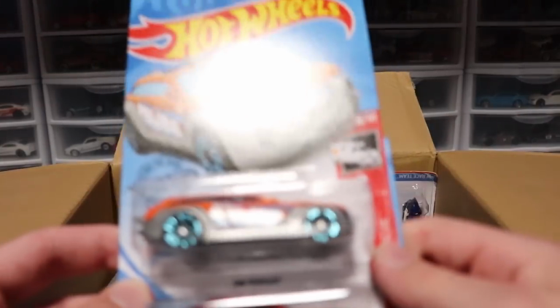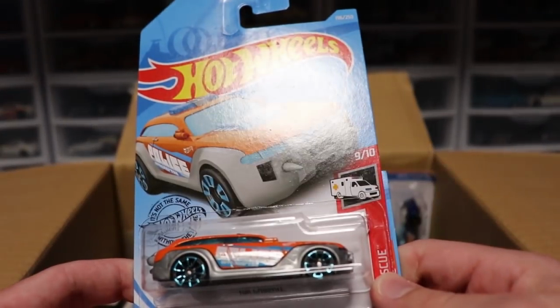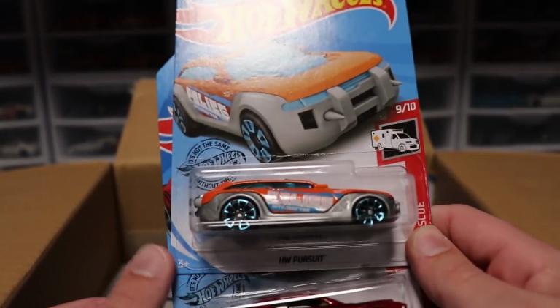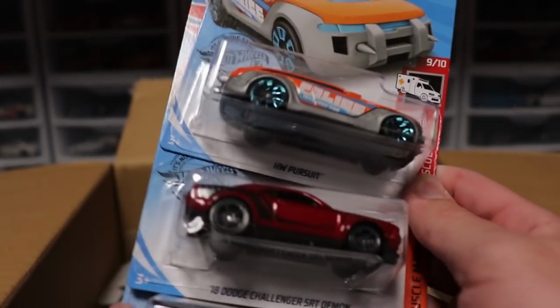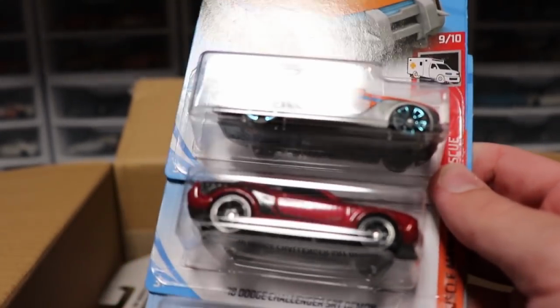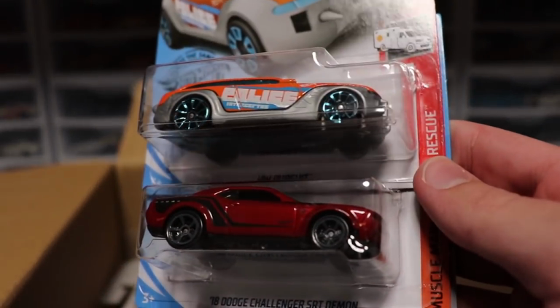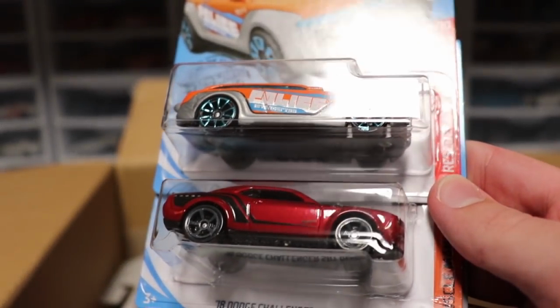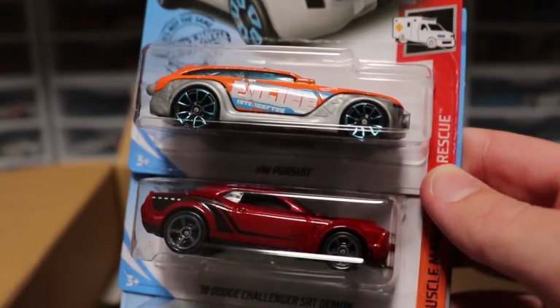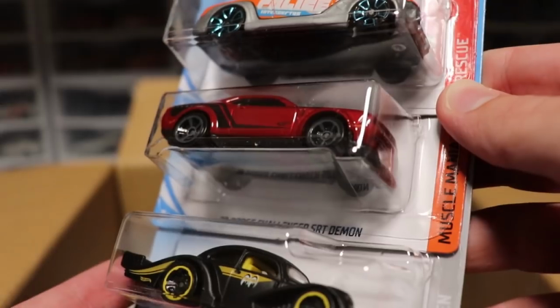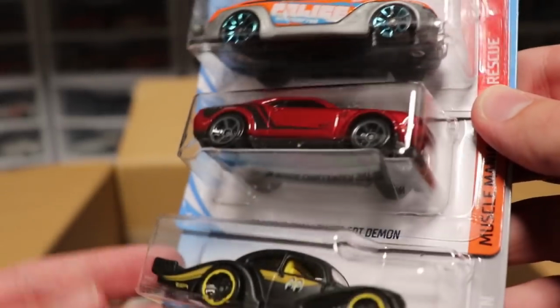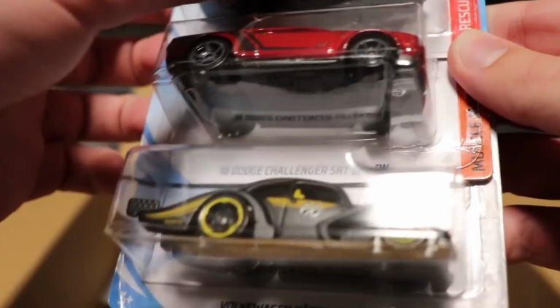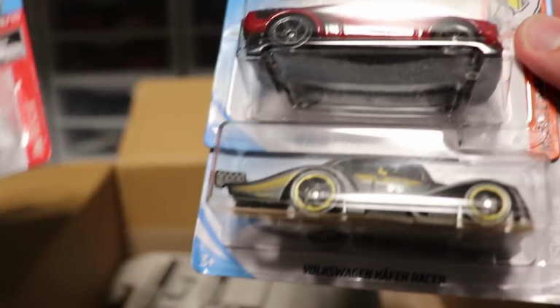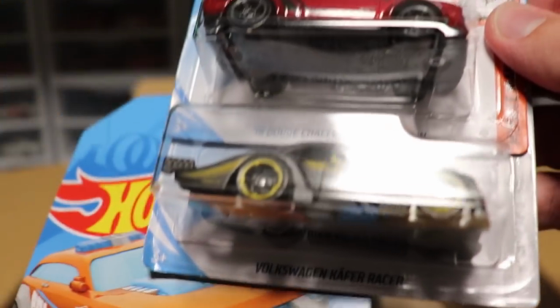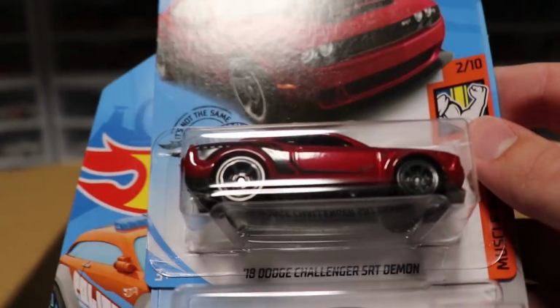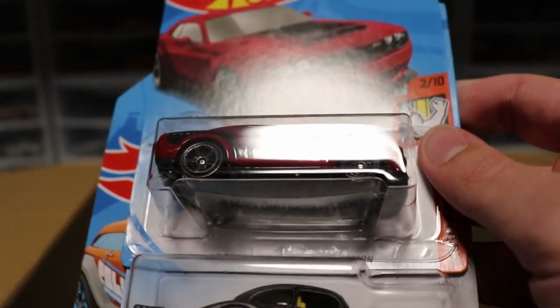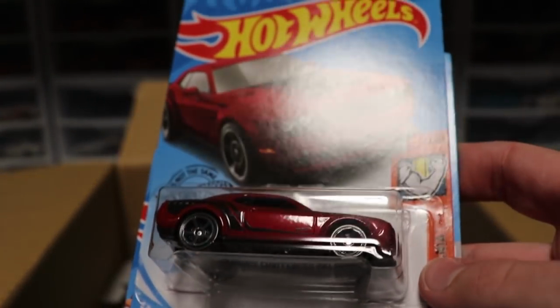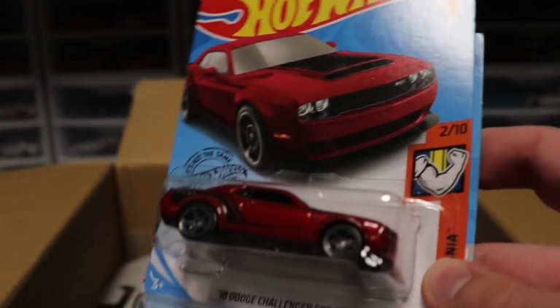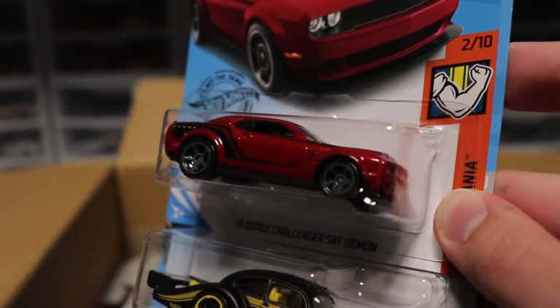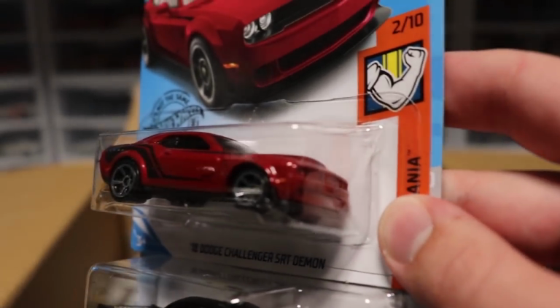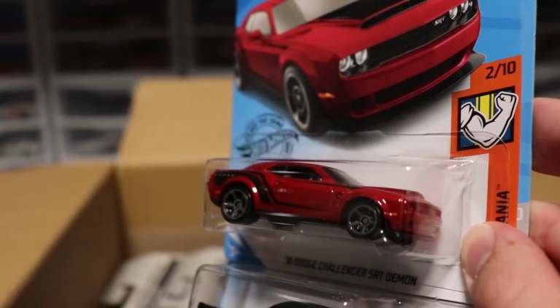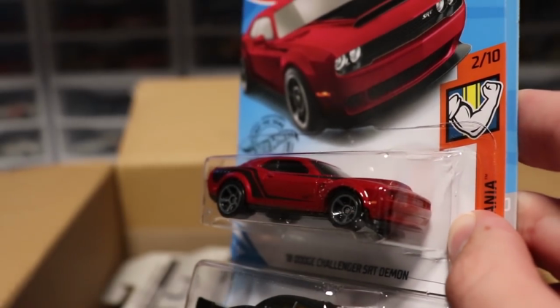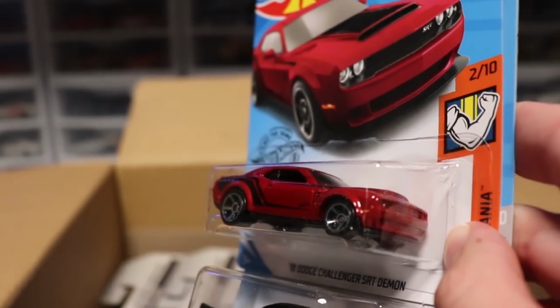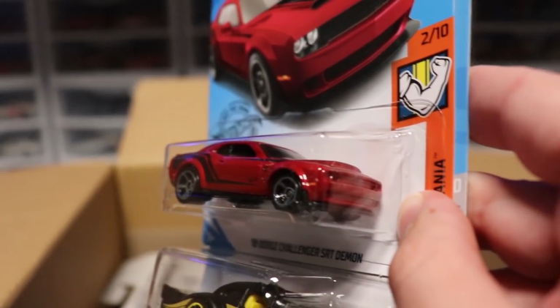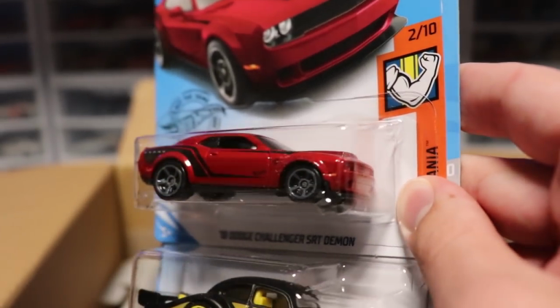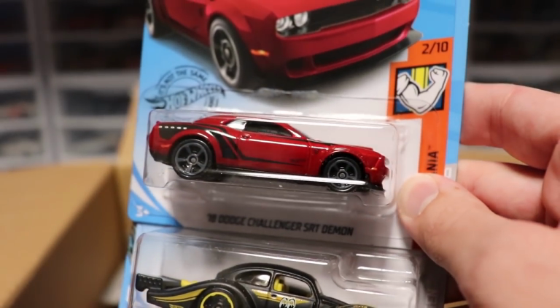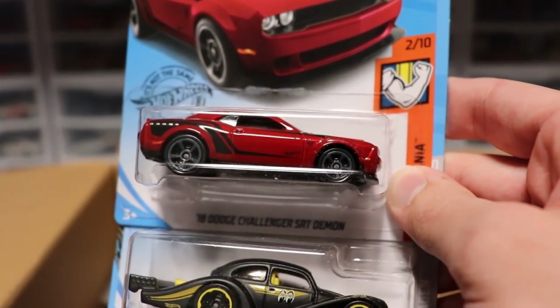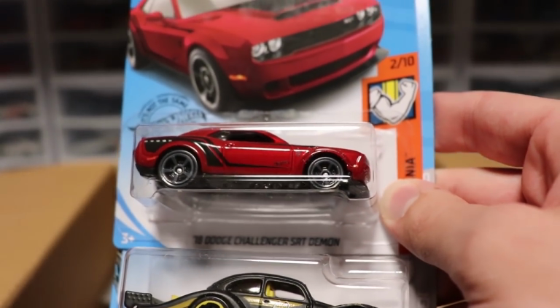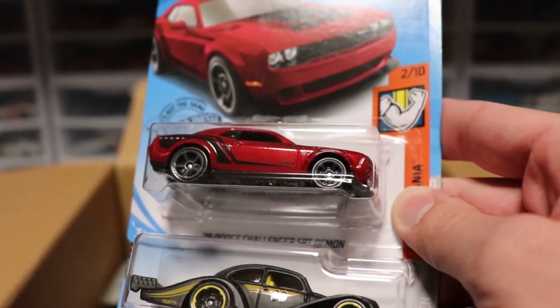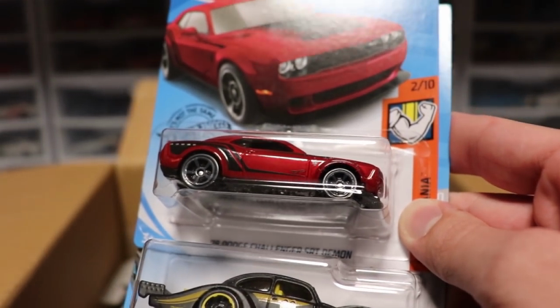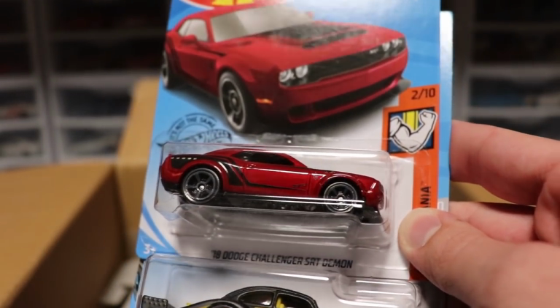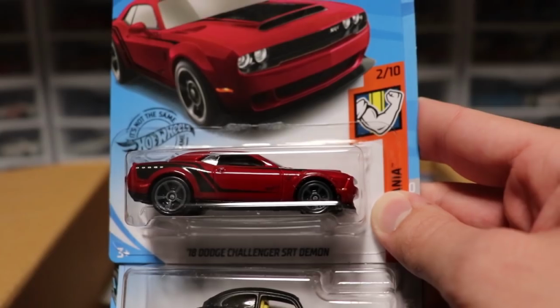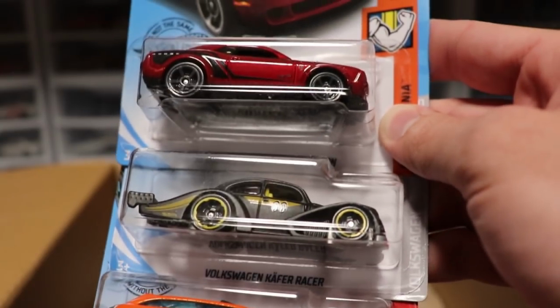Next up we've got the Hot Wheels Pursuit — I believe that is new for this case. We've got the main line, the Dodge Challenger SRT Demon in red. This is the main line for the Supercharger Hunt and it looks absolutely amazing in person. Cannot wait to unbox it.